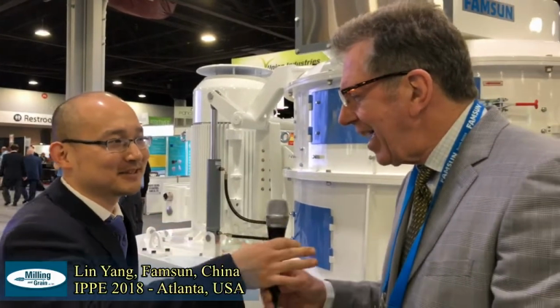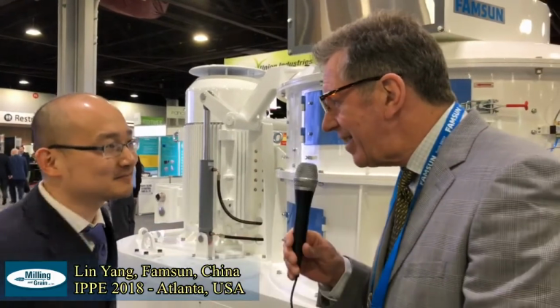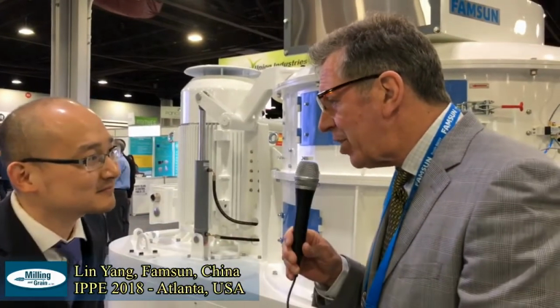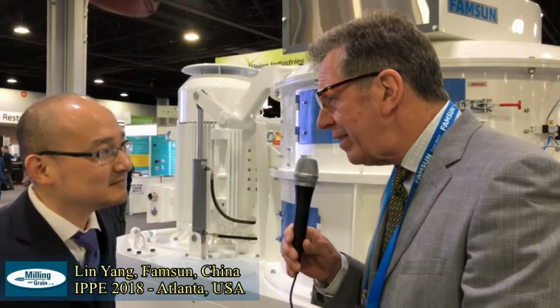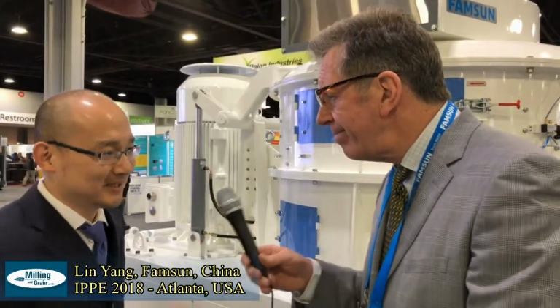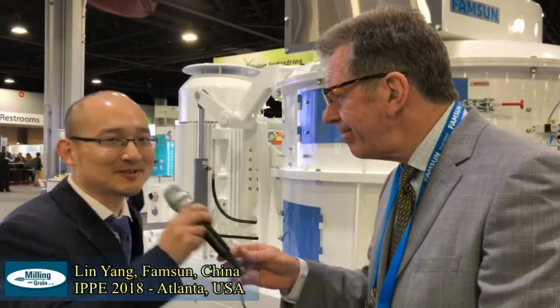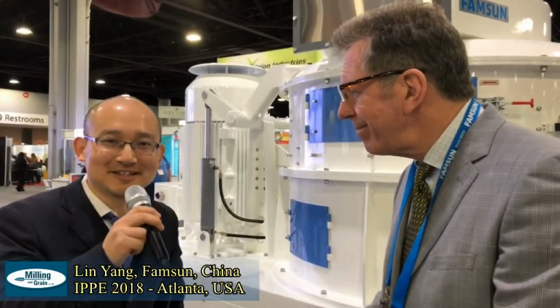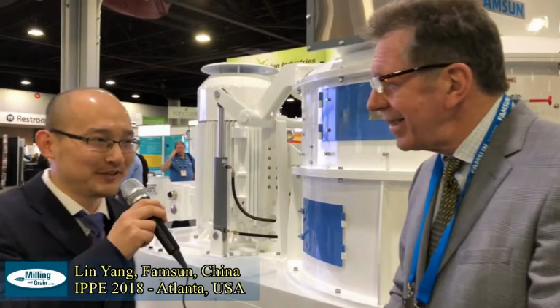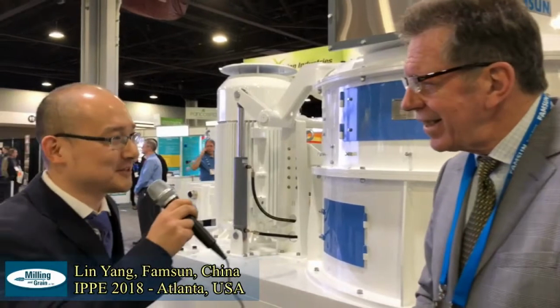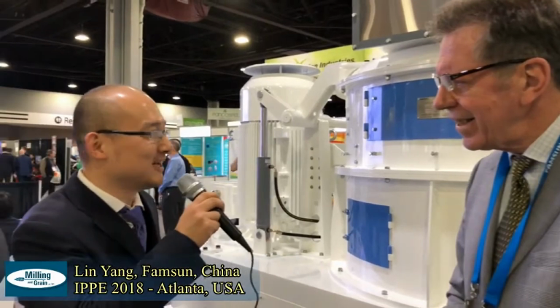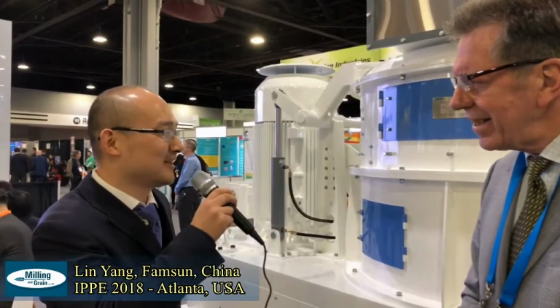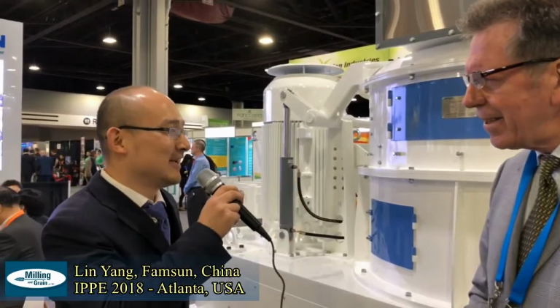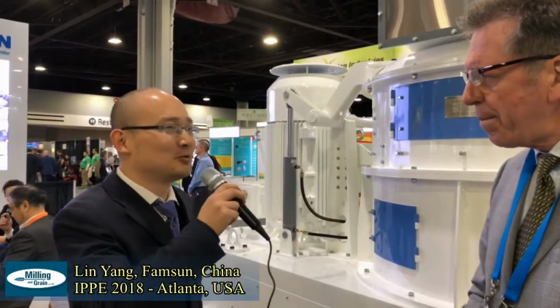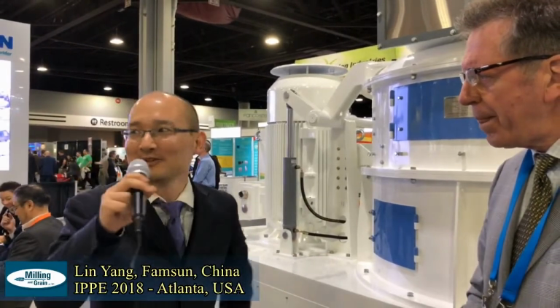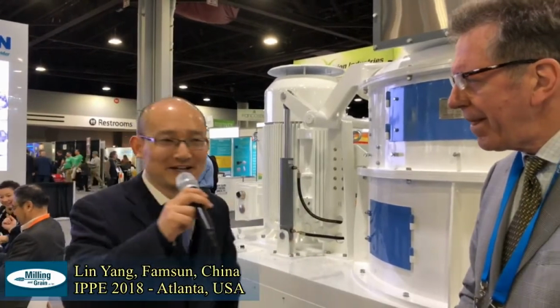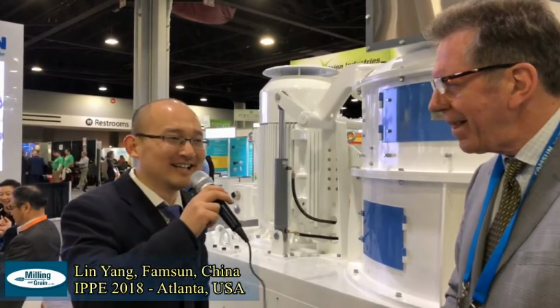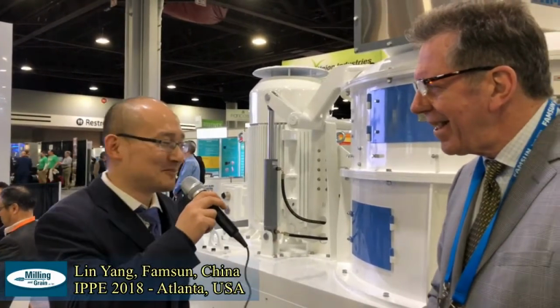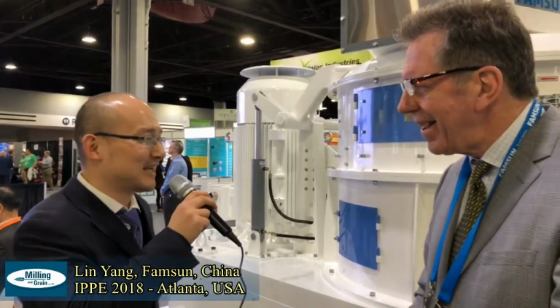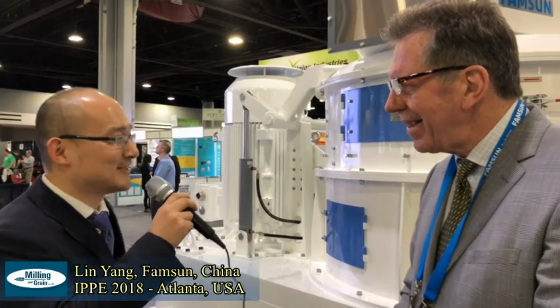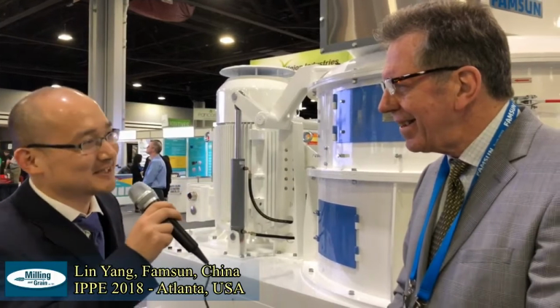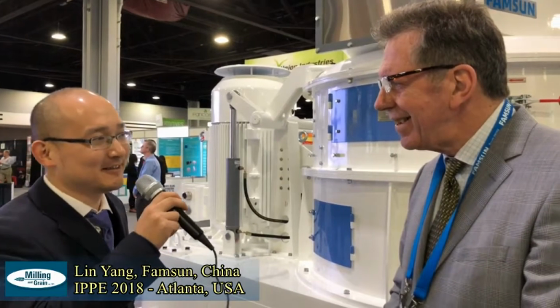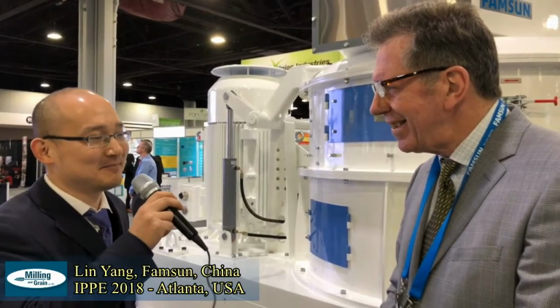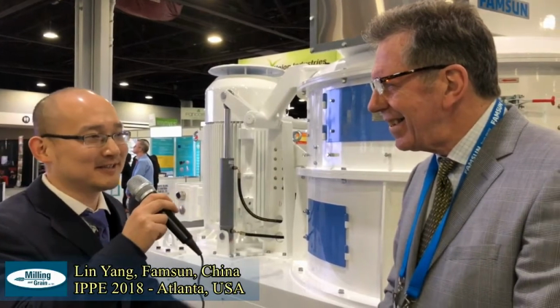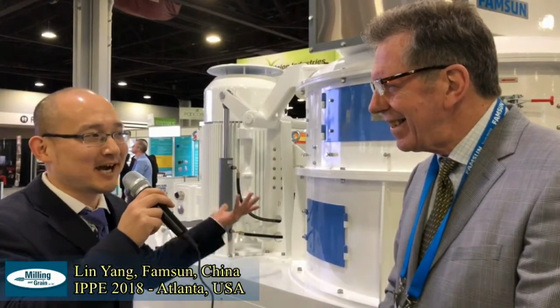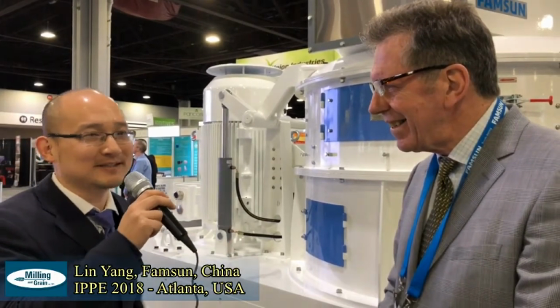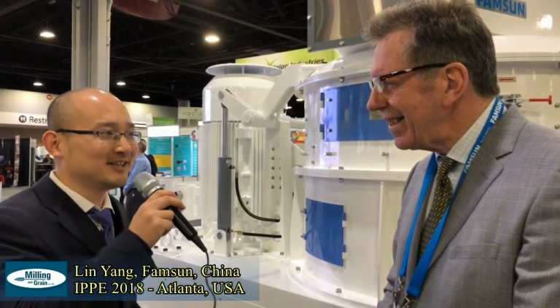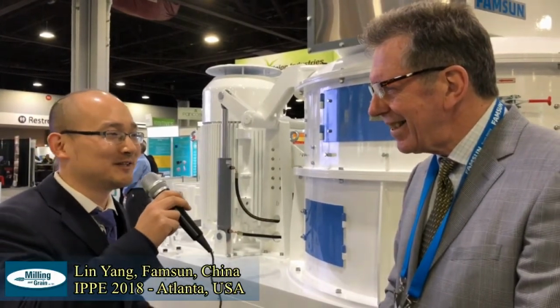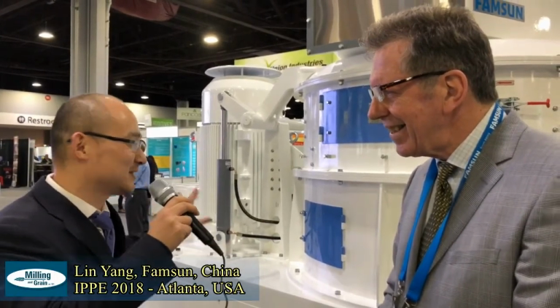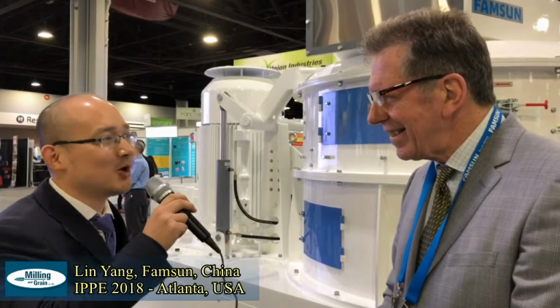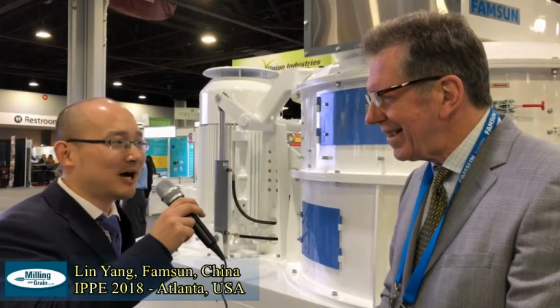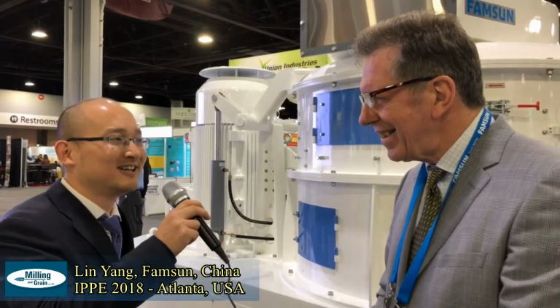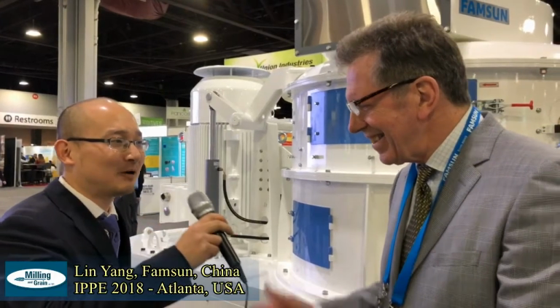And is it an efficient machine? Yes, of course, it's an efficient machine. I think if you look around here, probably you cannot find a second supplier that can provide this high capacity with this small power motor.